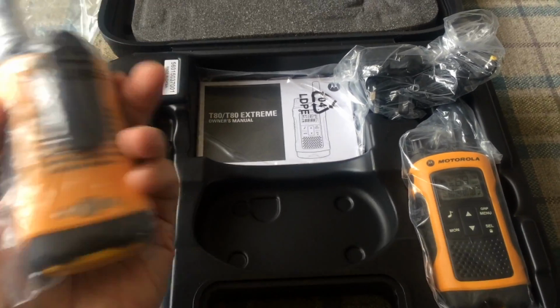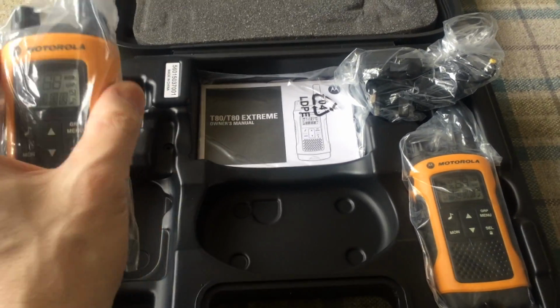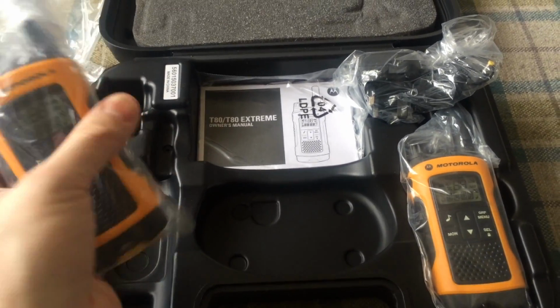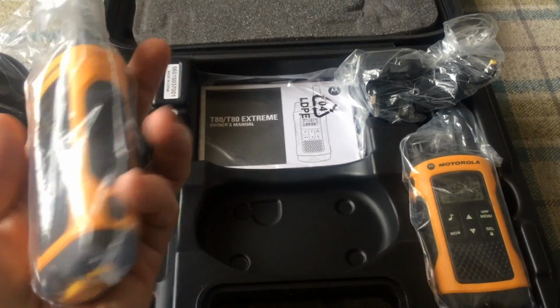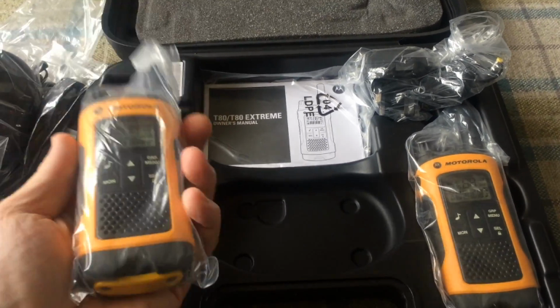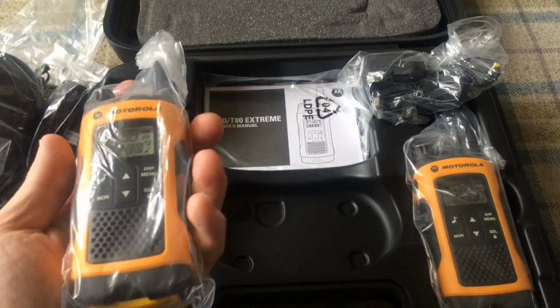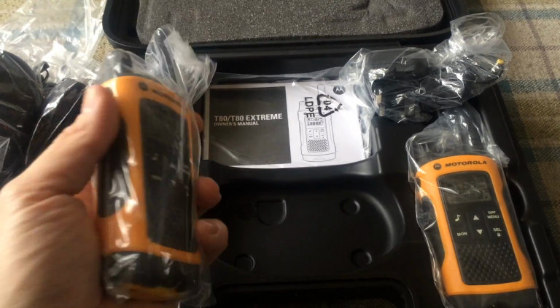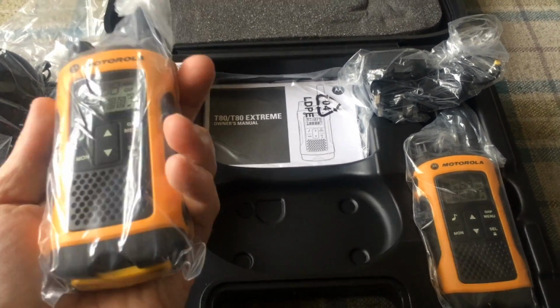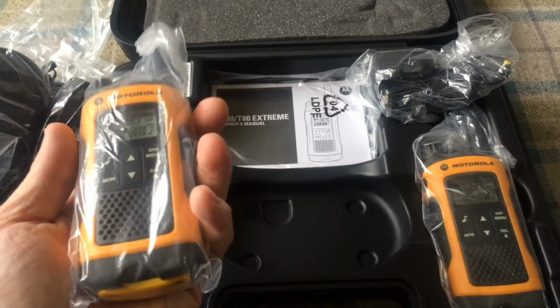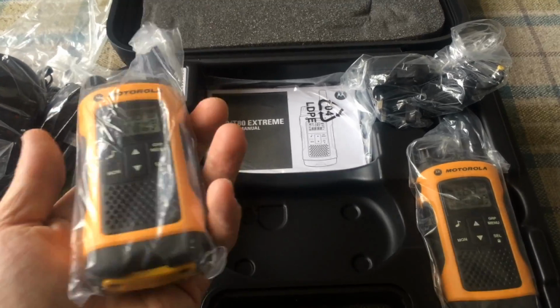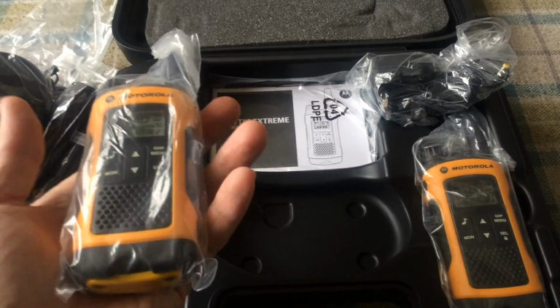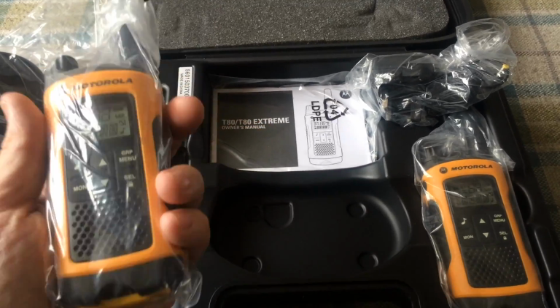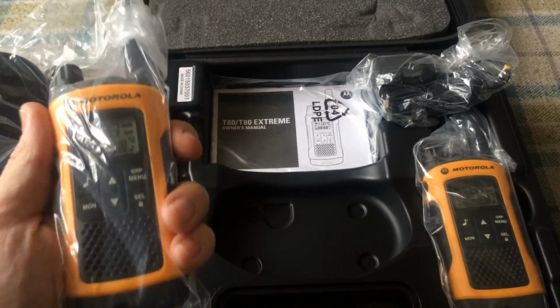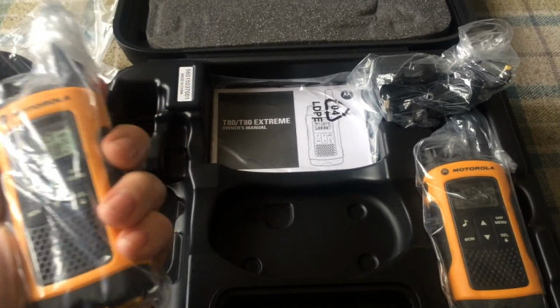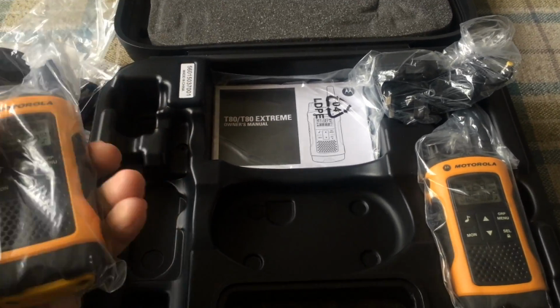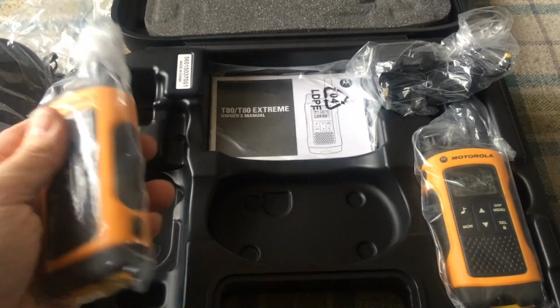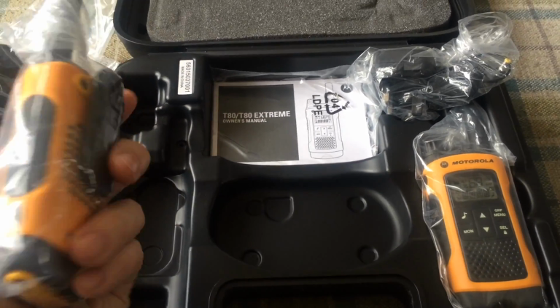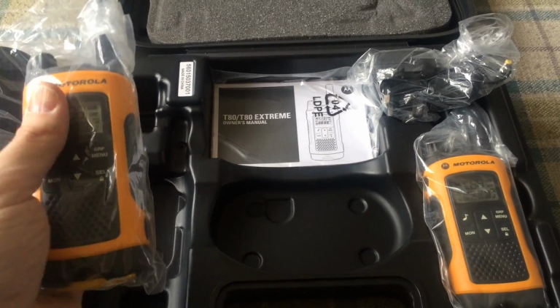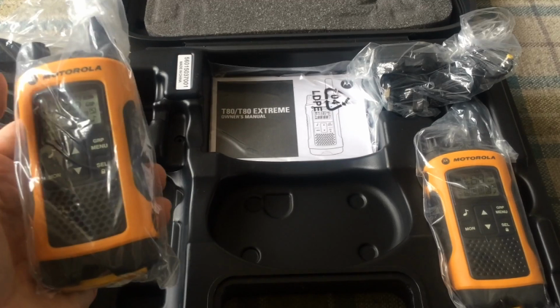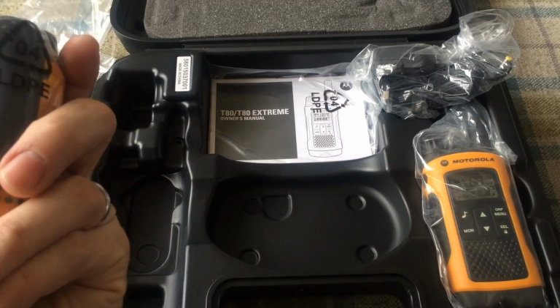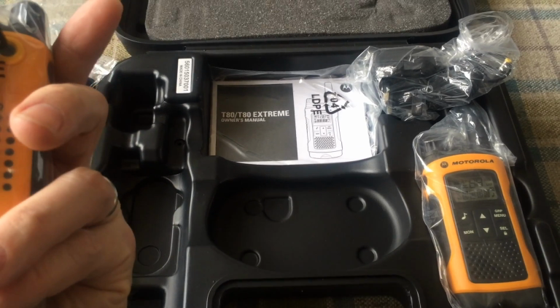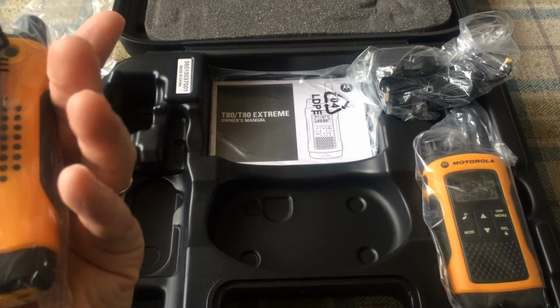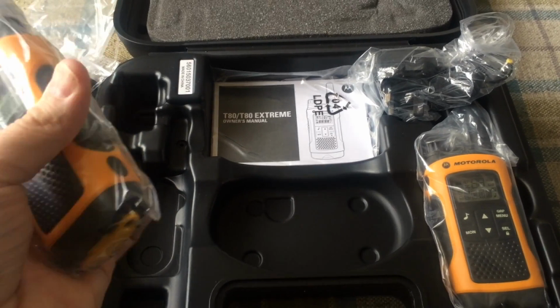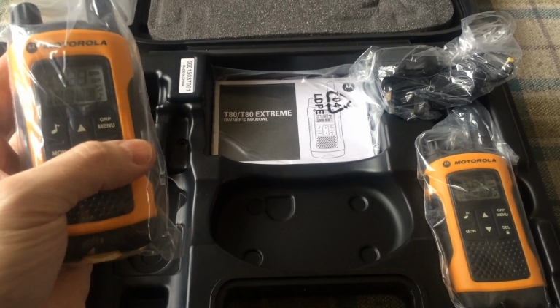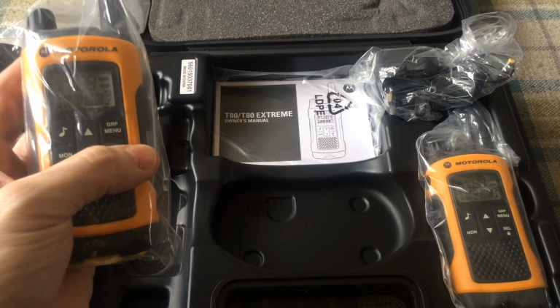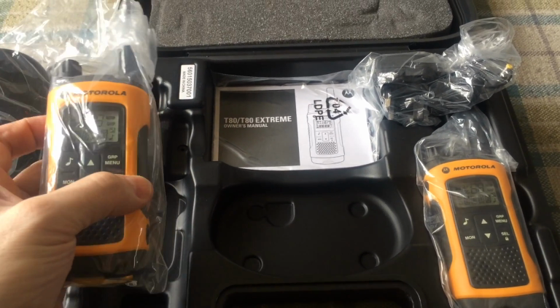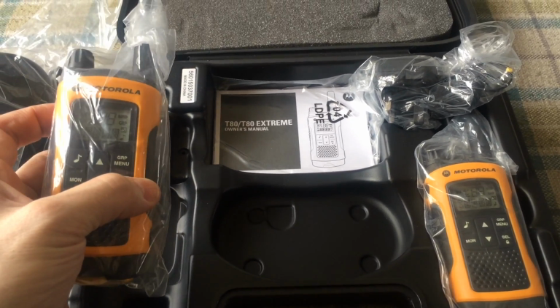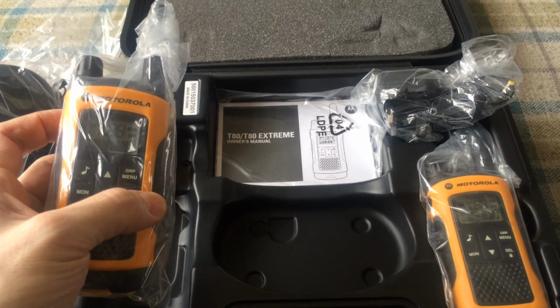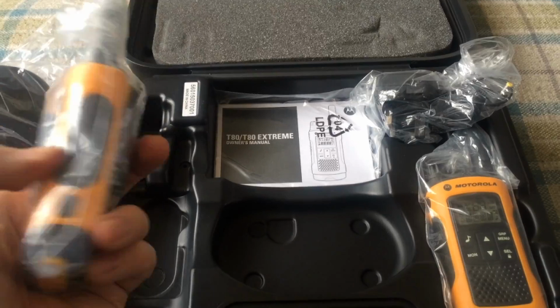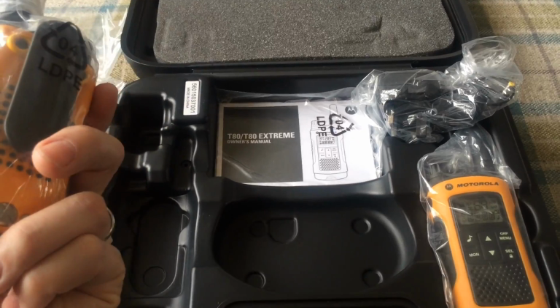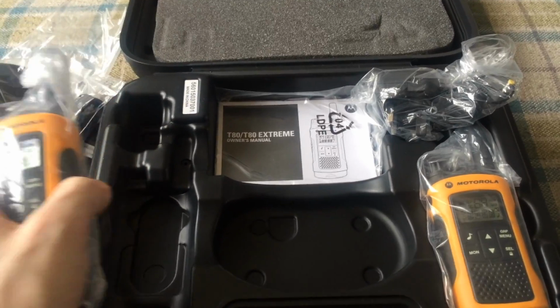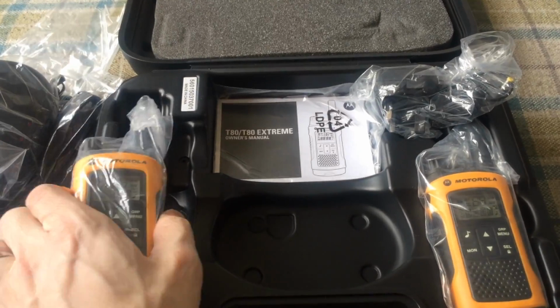Handset 1. It's not heavy but there's something to it — it doesn't feel like a plastic toy. These are a reasonable price so I'm expecting reasonable performance and not just a toy walkie-talkie dressed up.